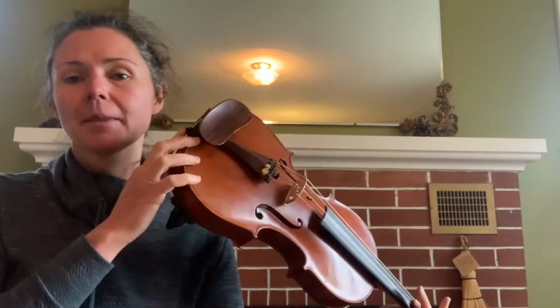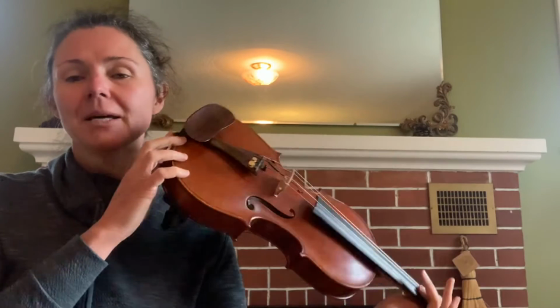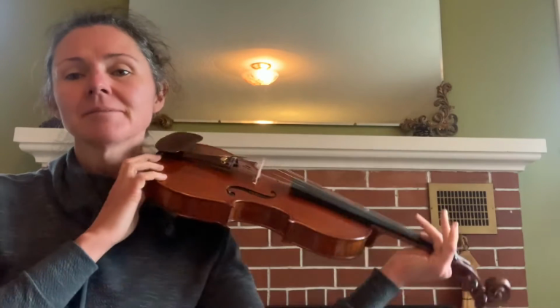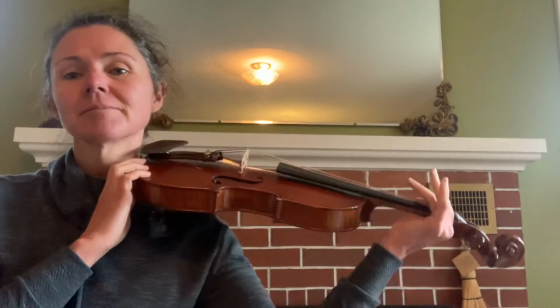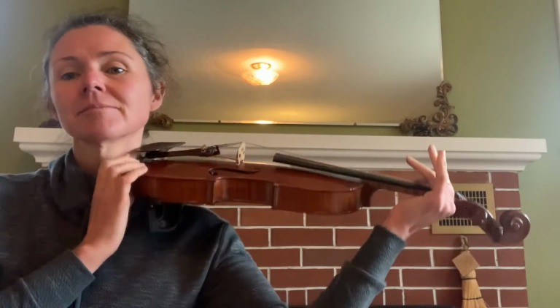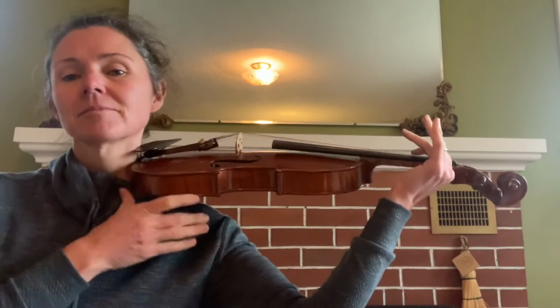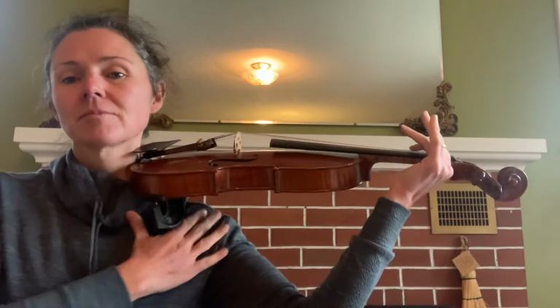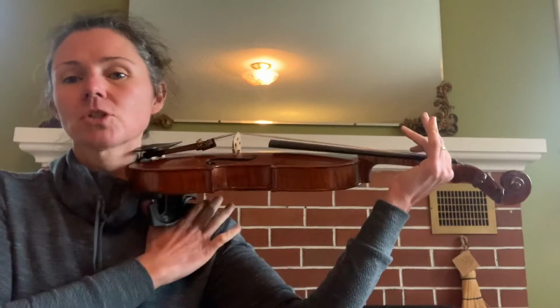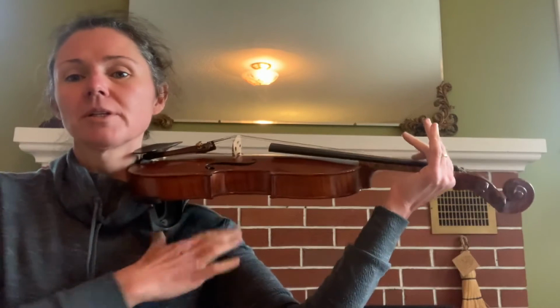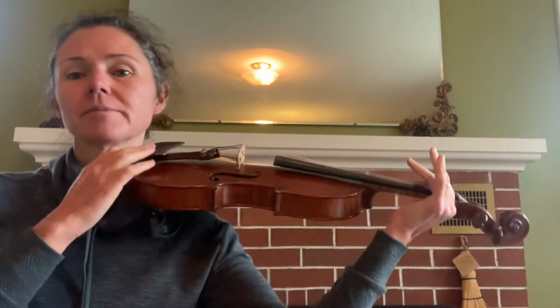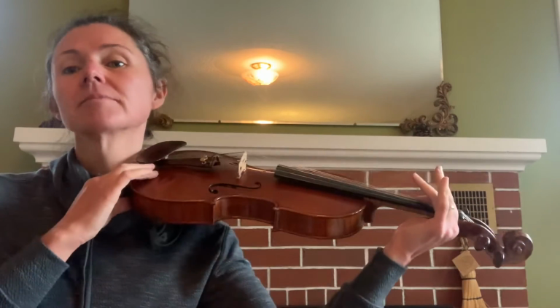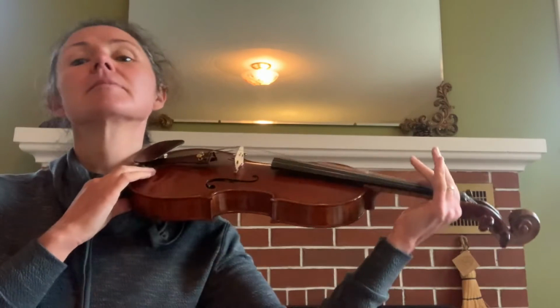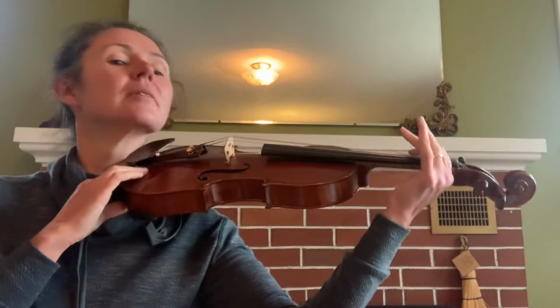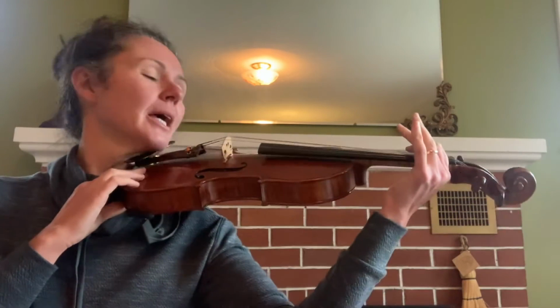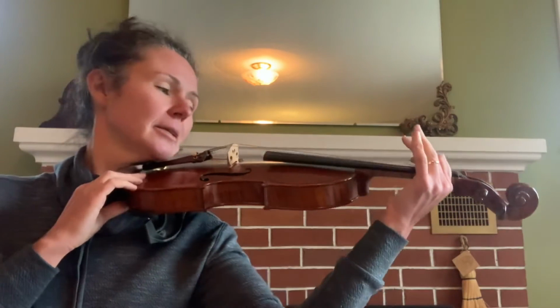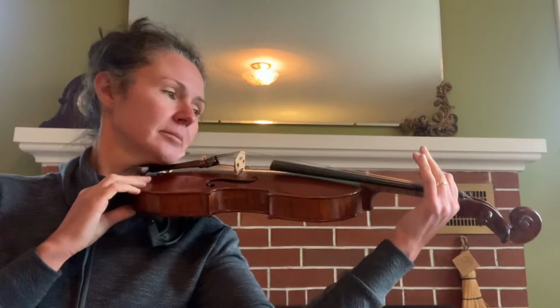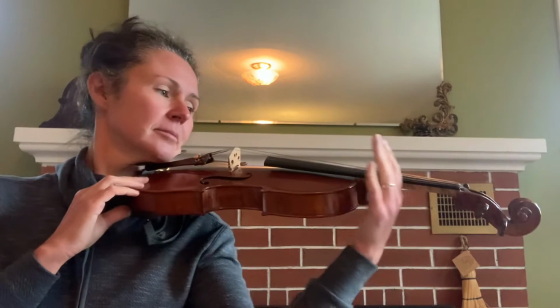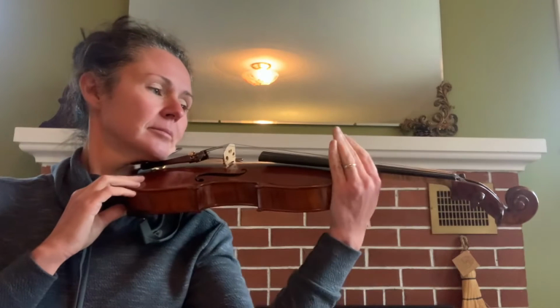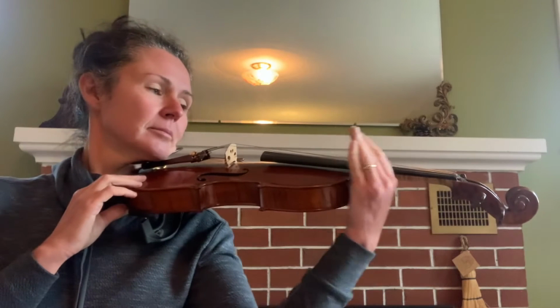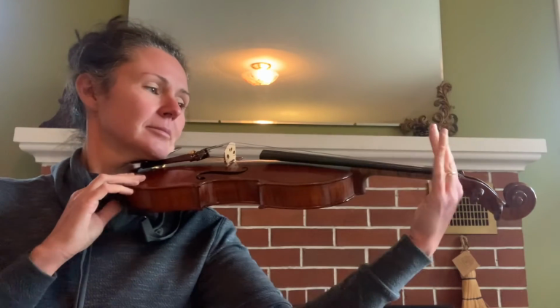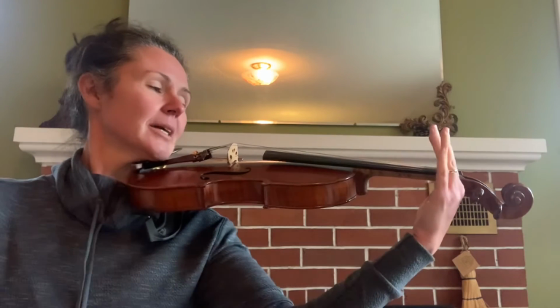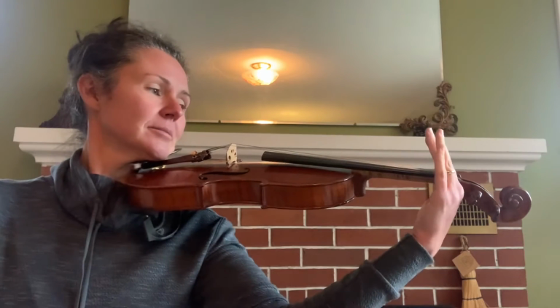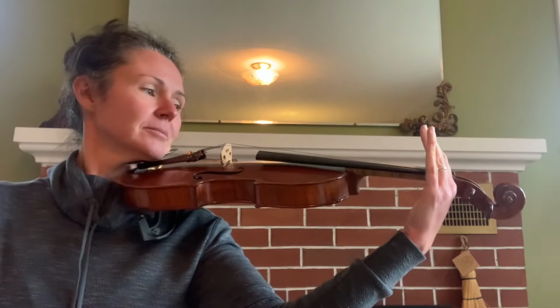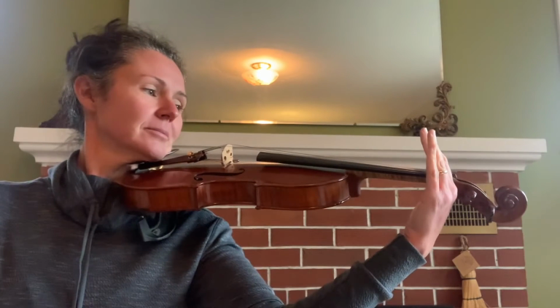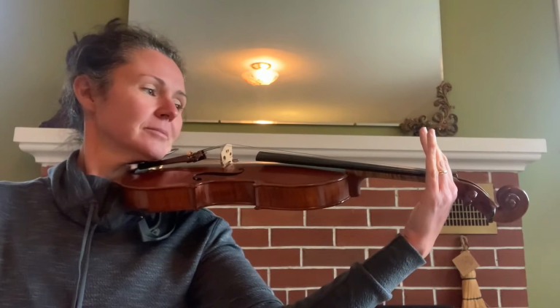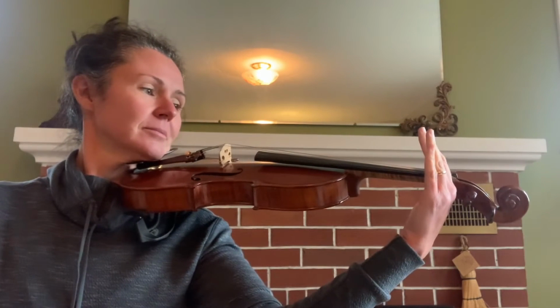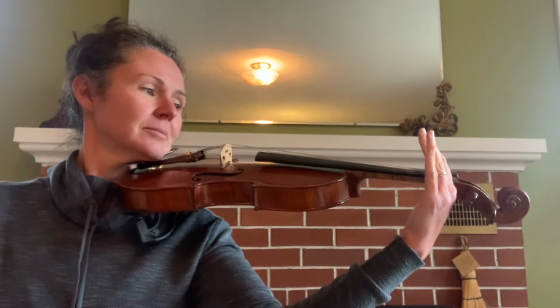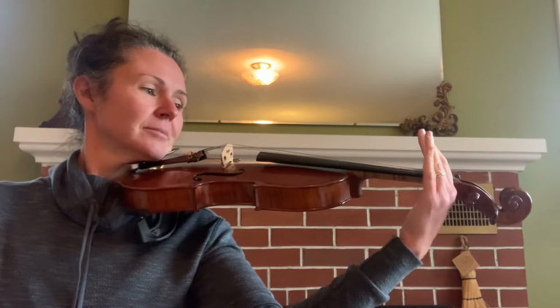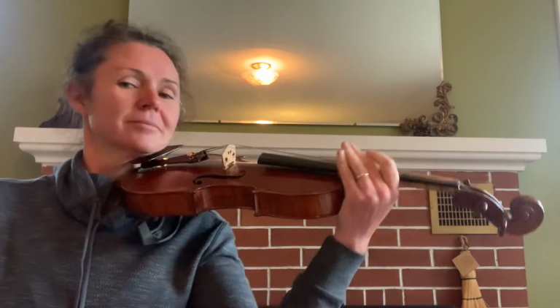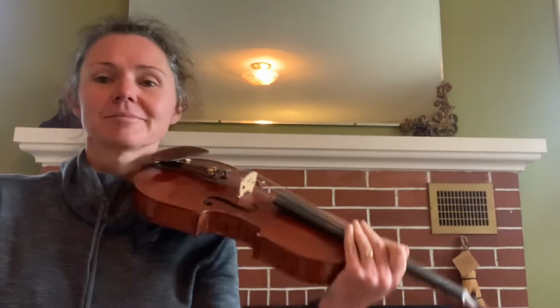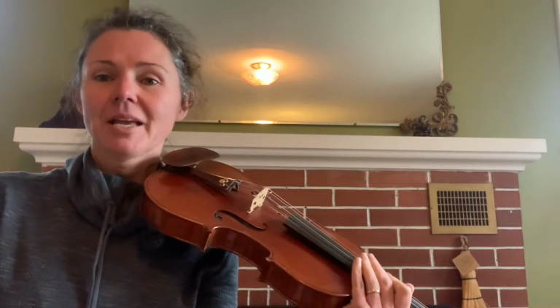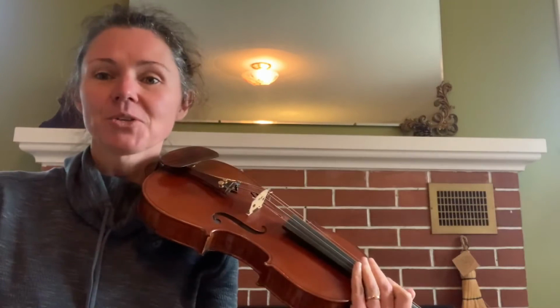Button. Shoulder. Head. Hand. Now you try.